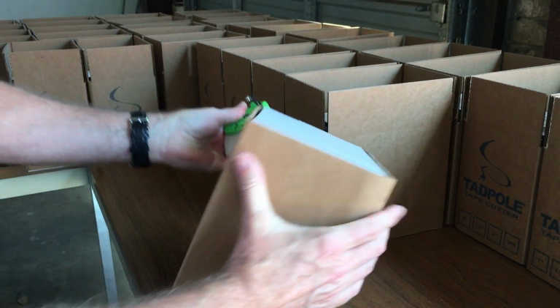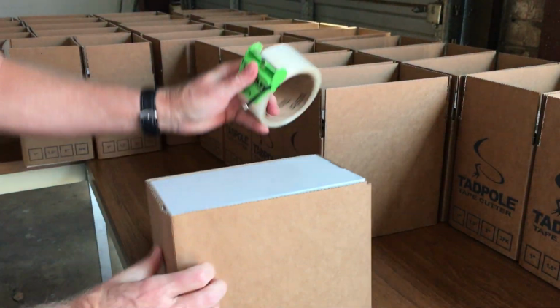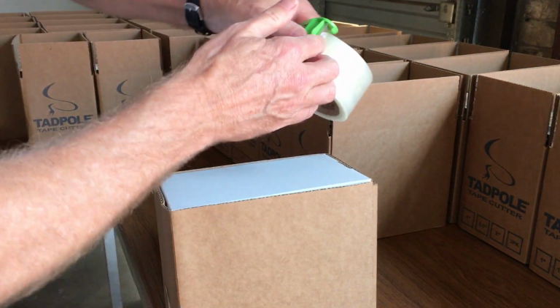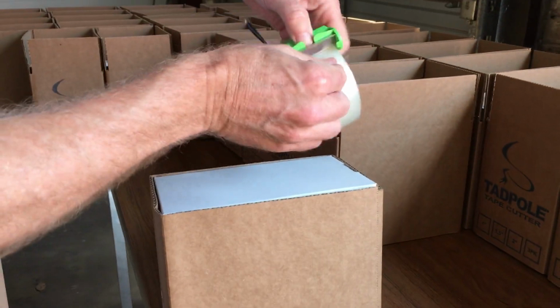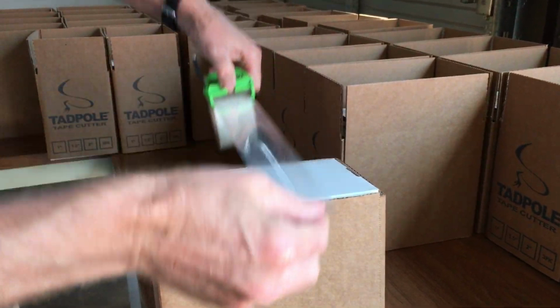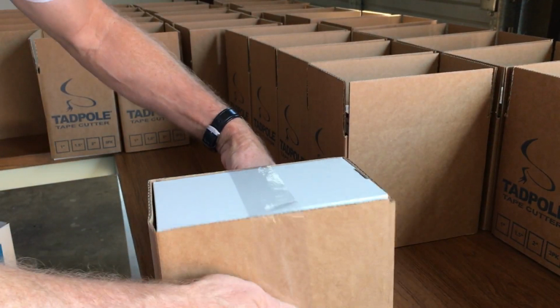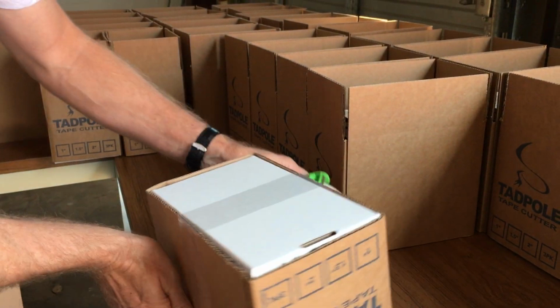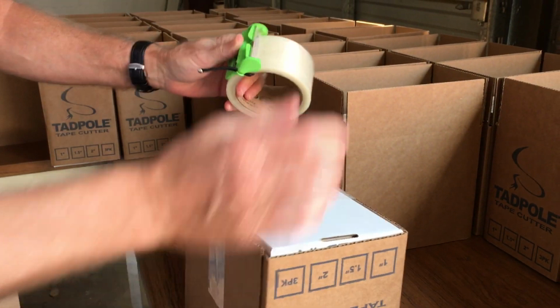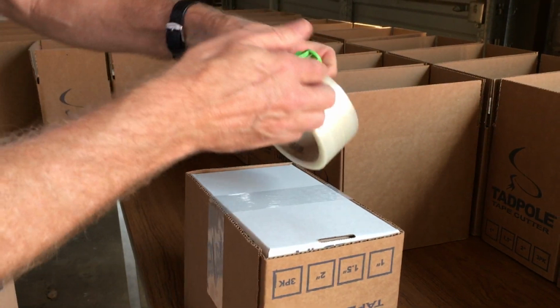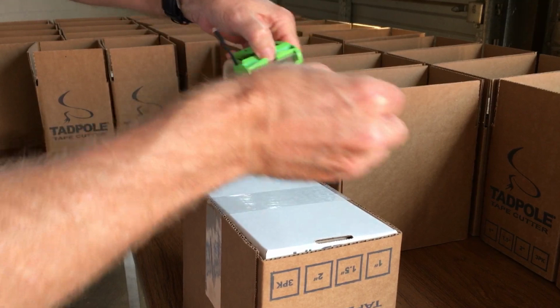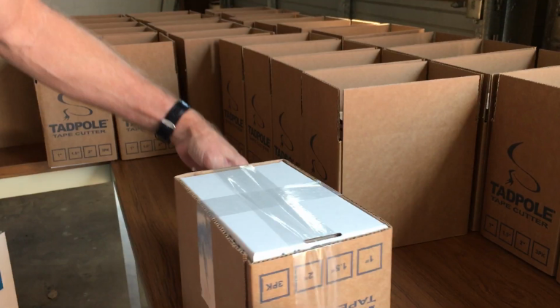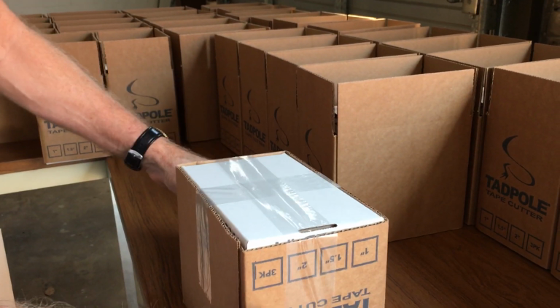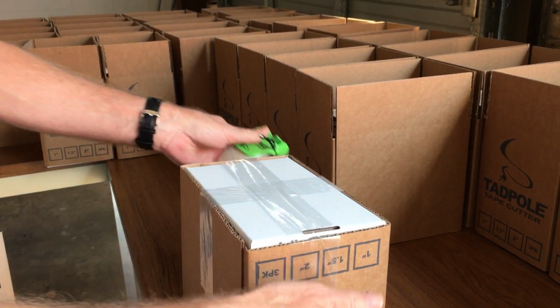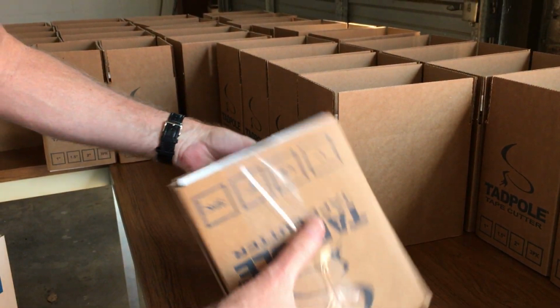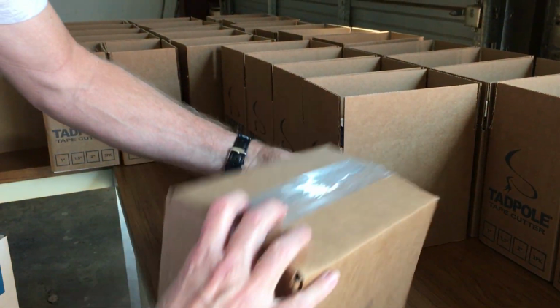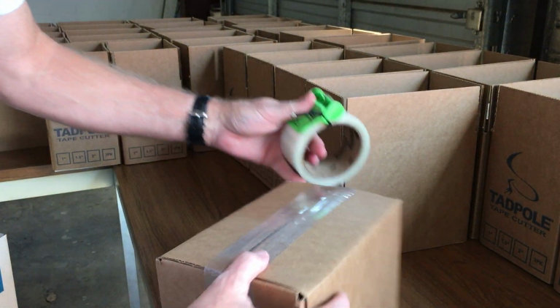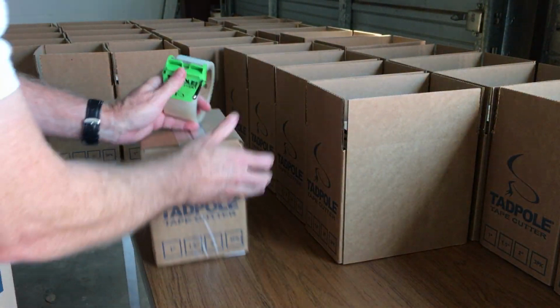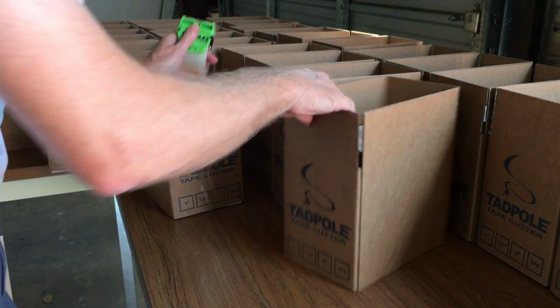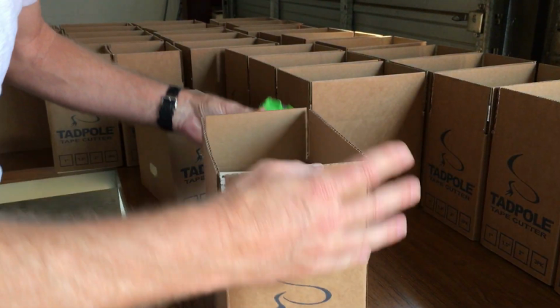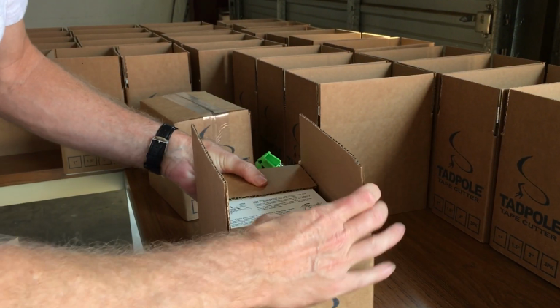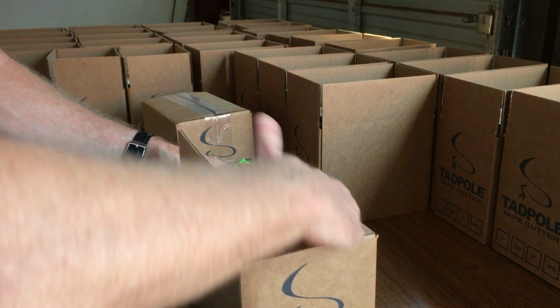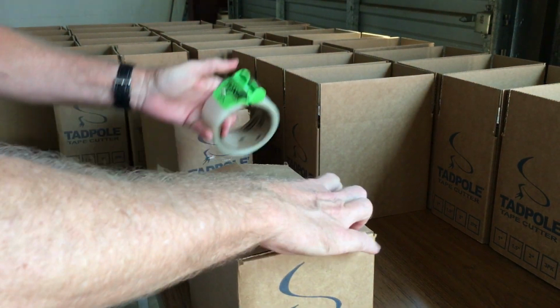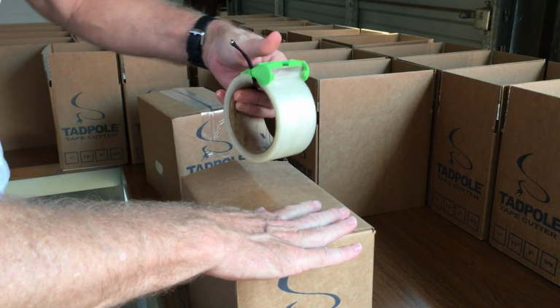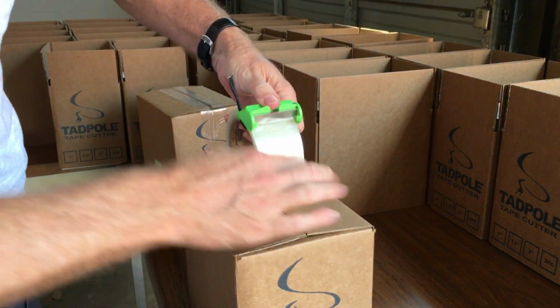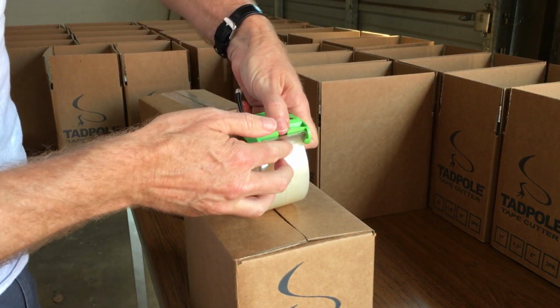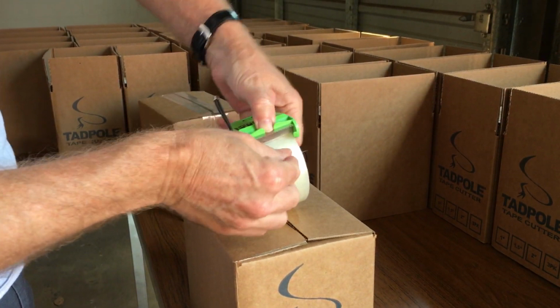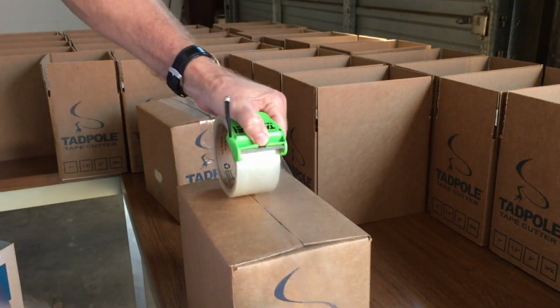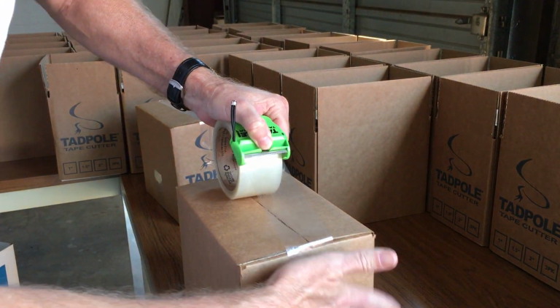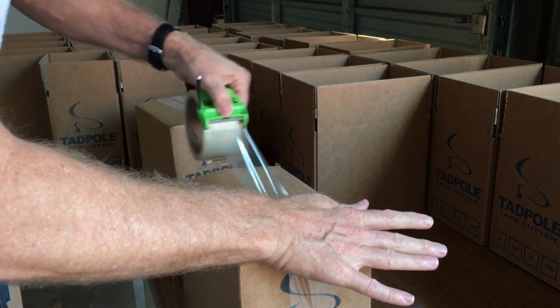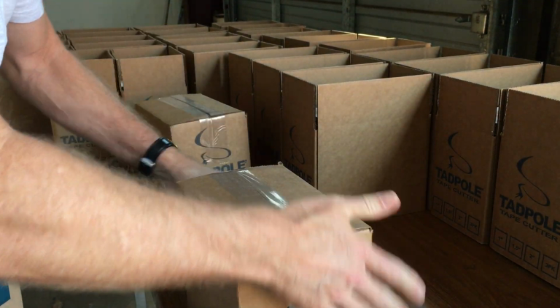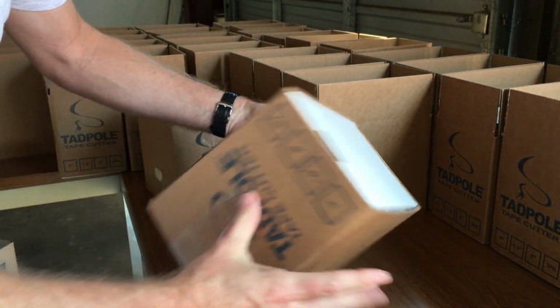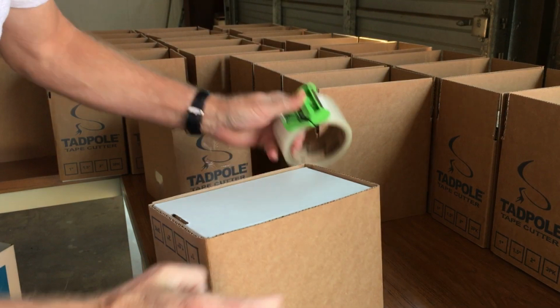Flip it over. All you have to do, guys — boom, it's so easy on taping these boxes. No big, bulky tape gun. You can go through, you can get your job done easy. Just go through tons of these. Pull back, just in real motion.